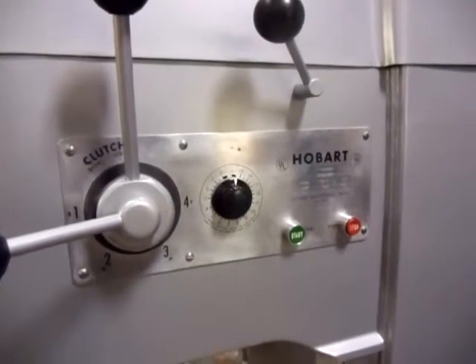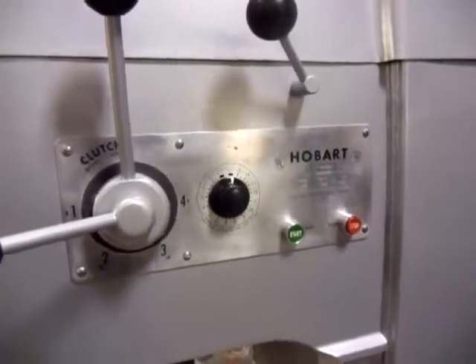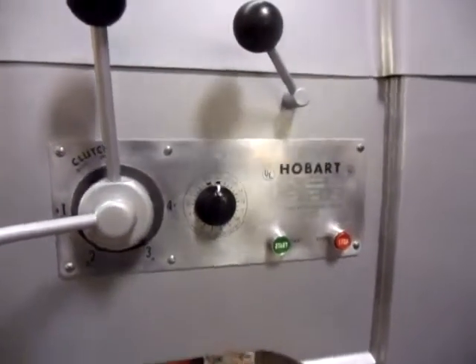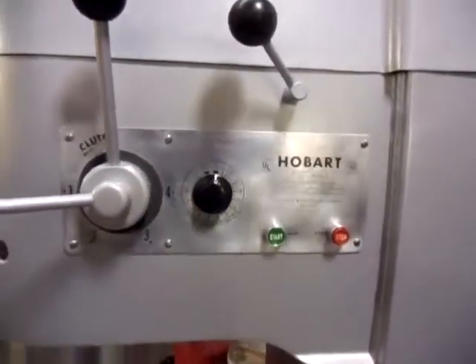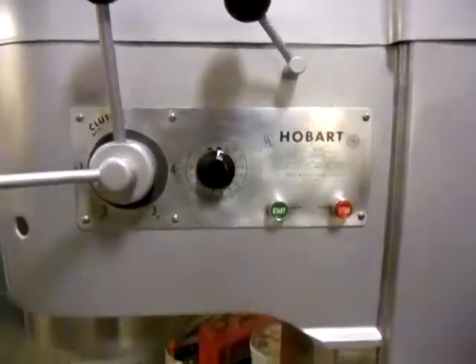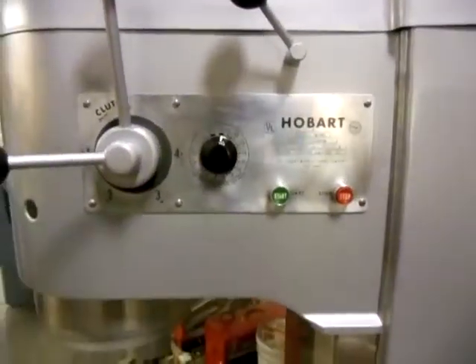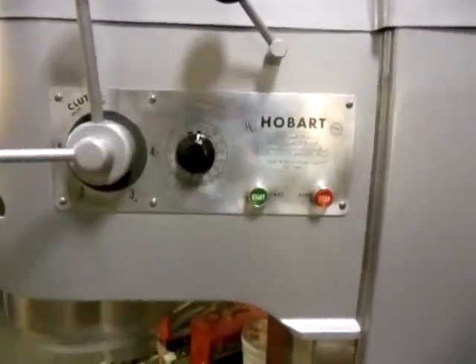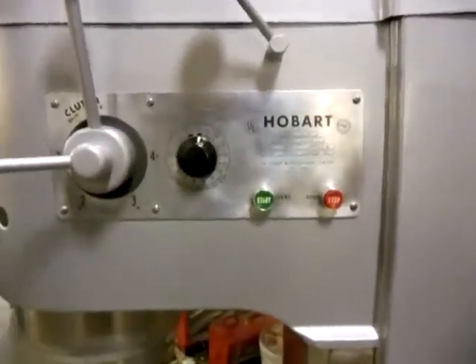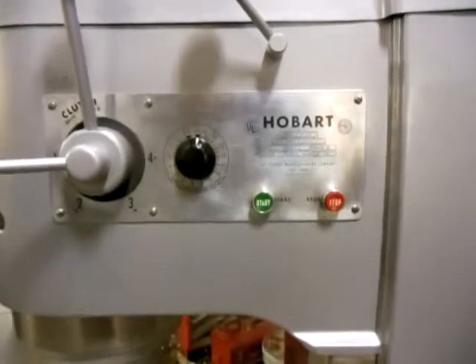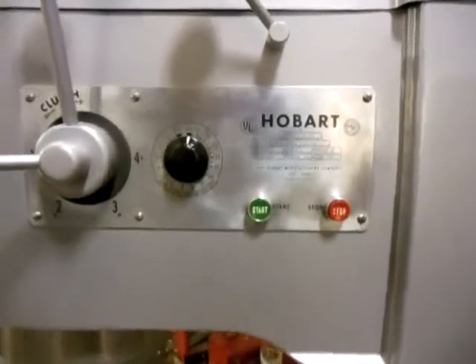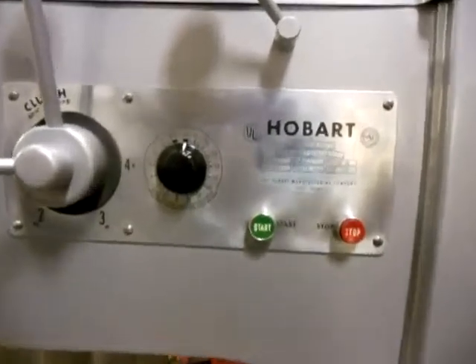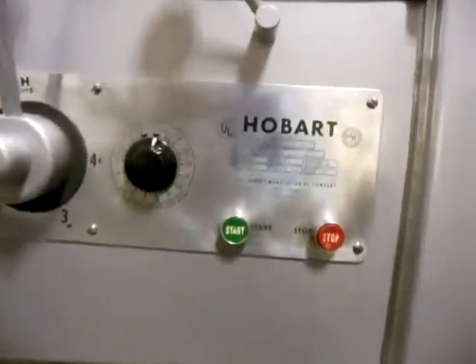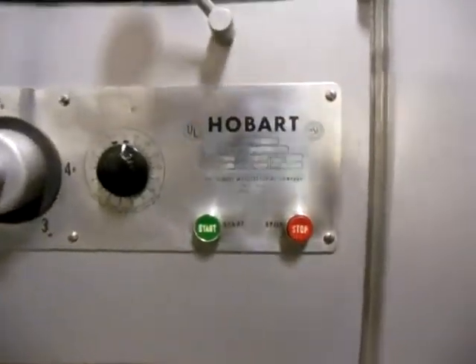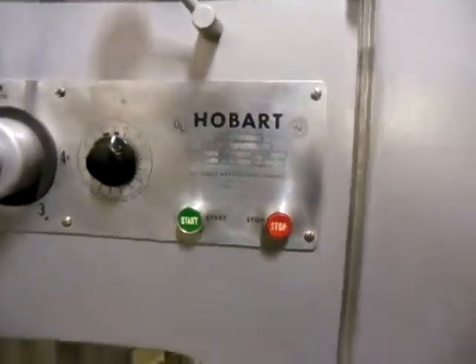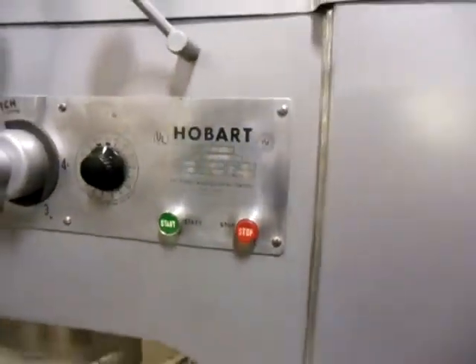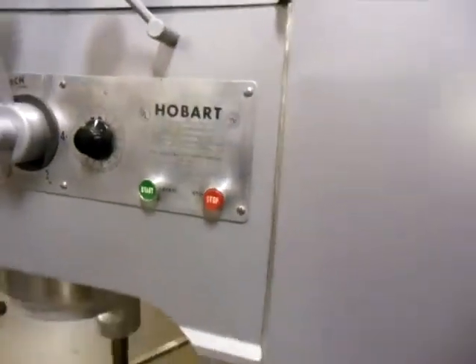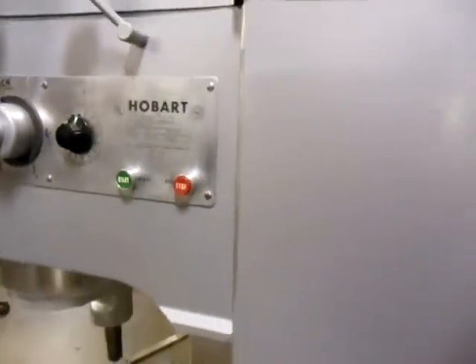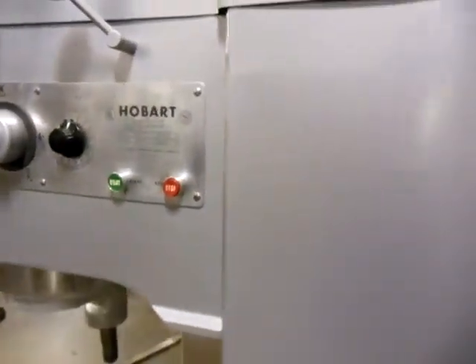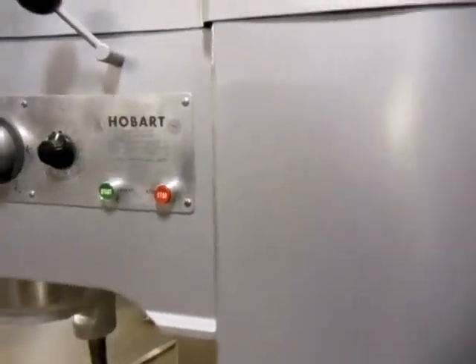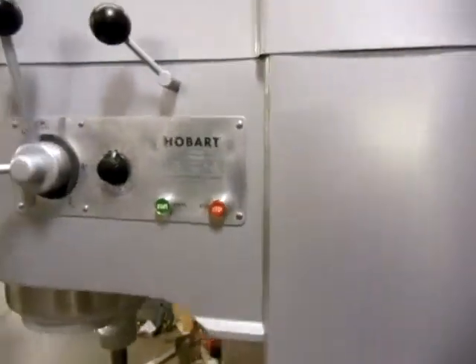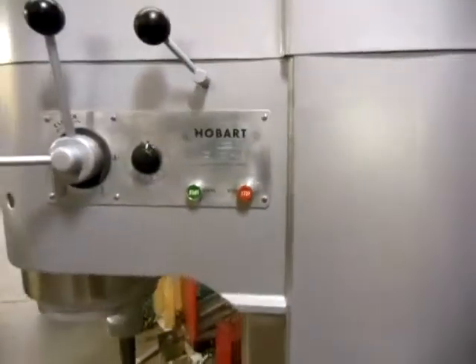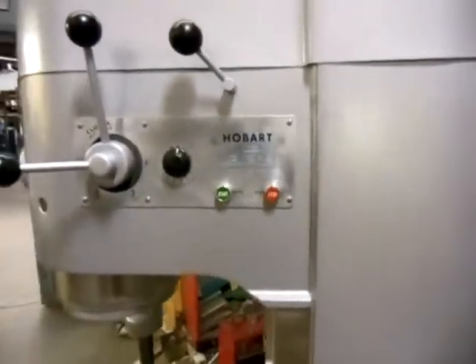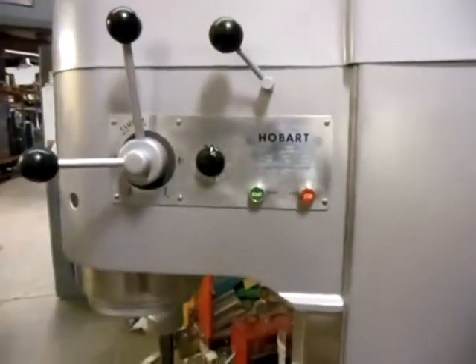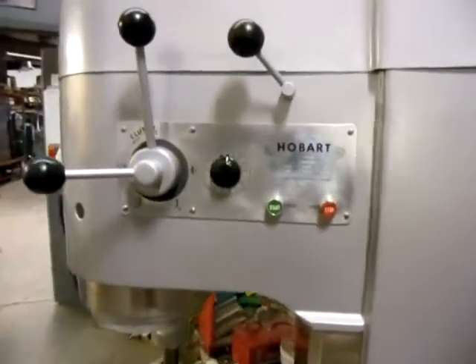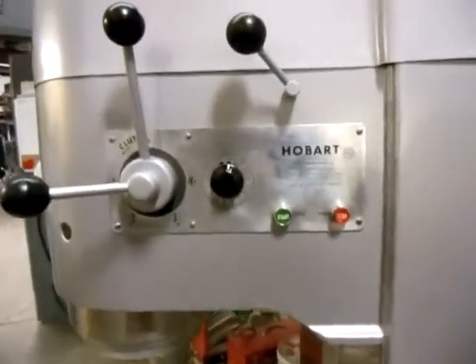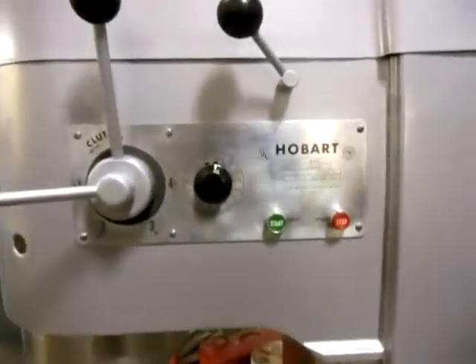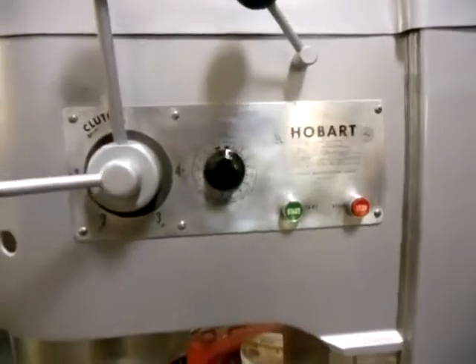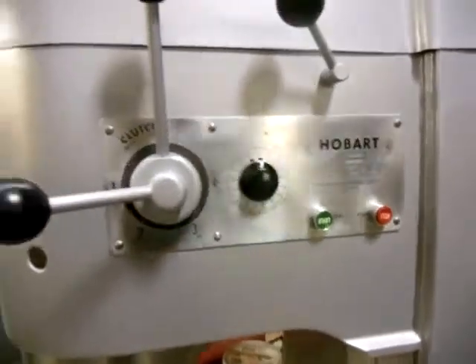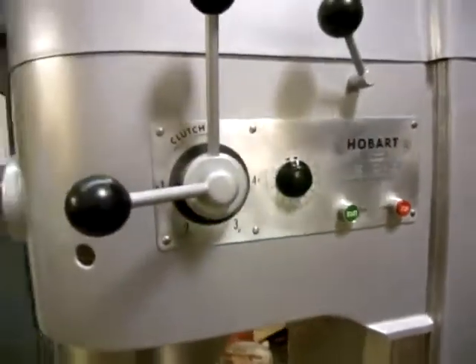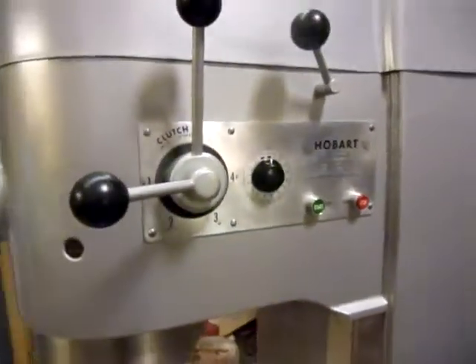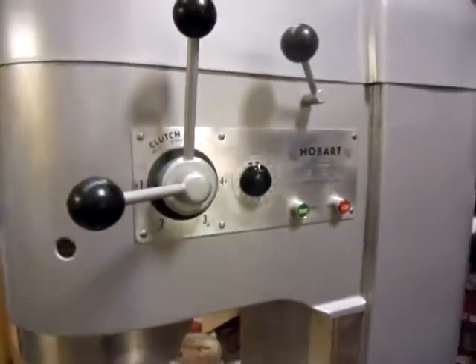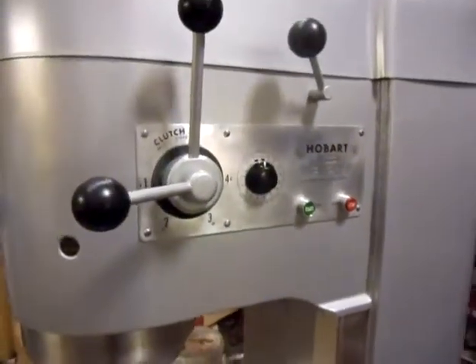Hello and welcome to QuipCon. Thanks for stopping by to look at this 80-quart Hobart mixer. Very nice mixer. Let me show you how well it works.